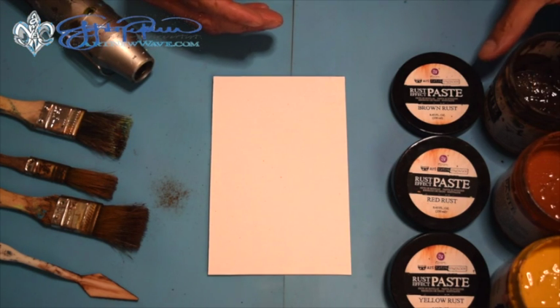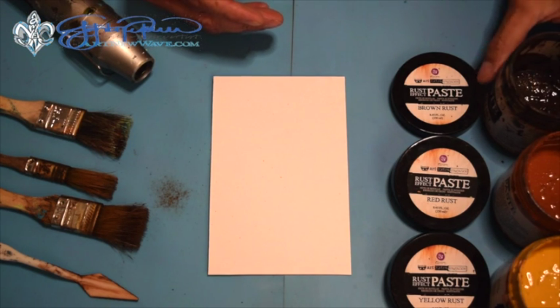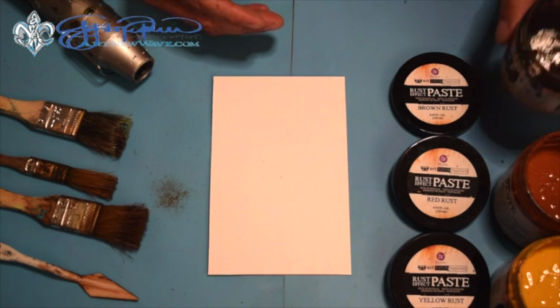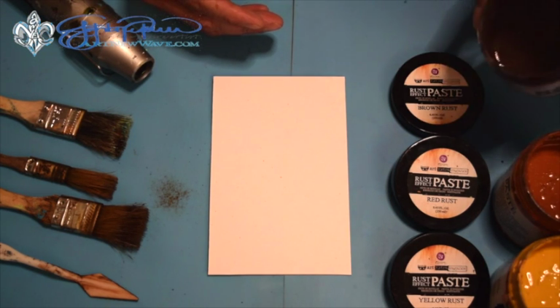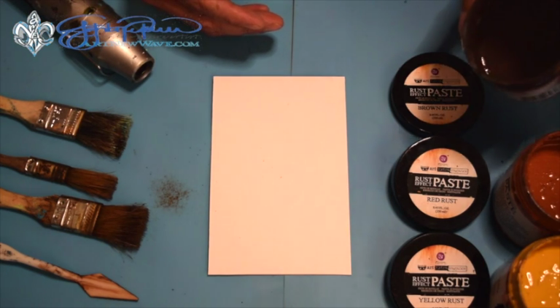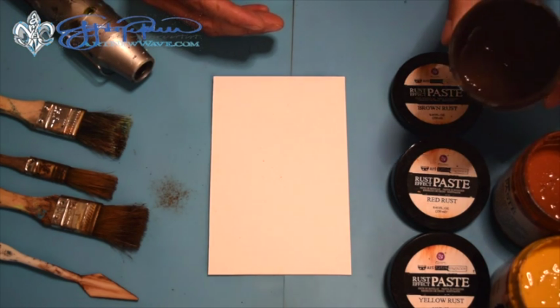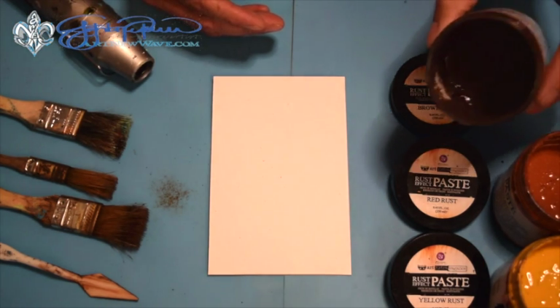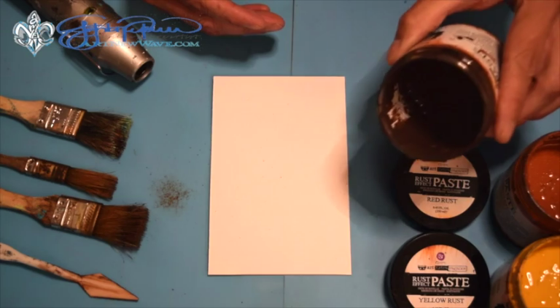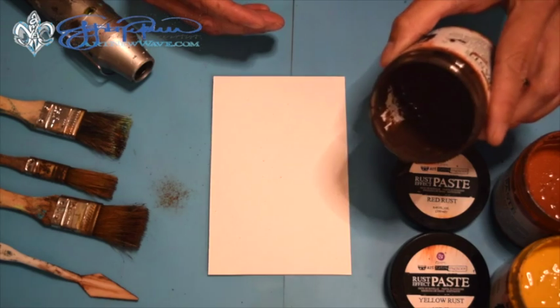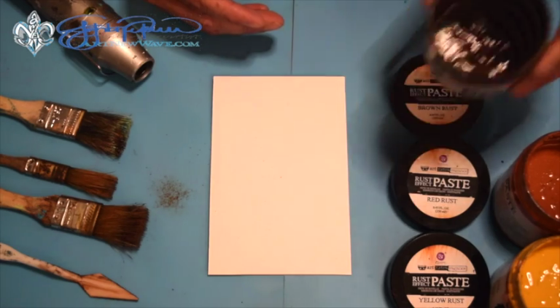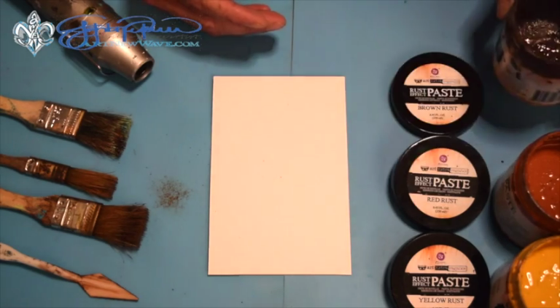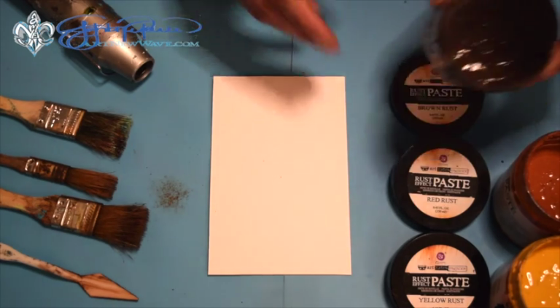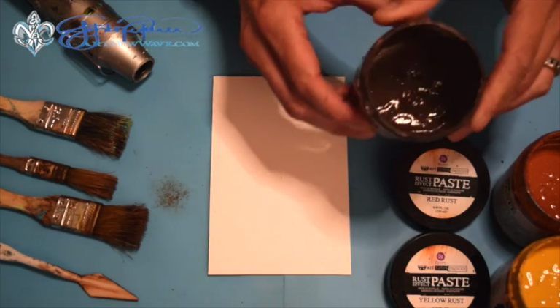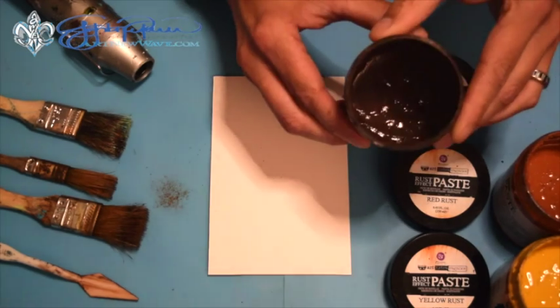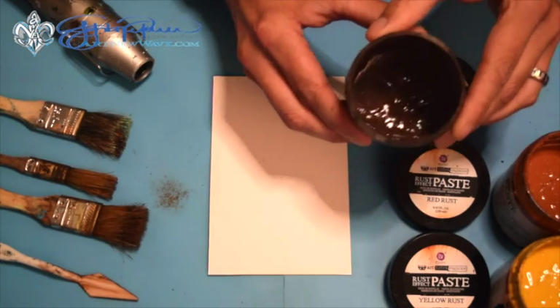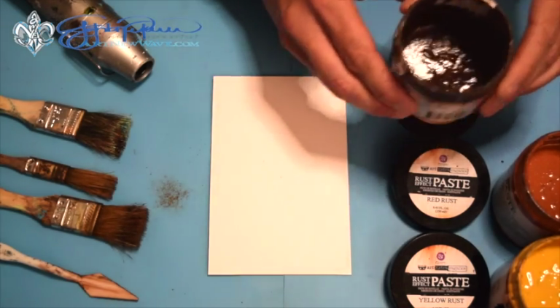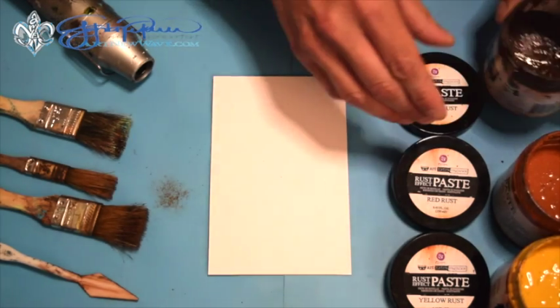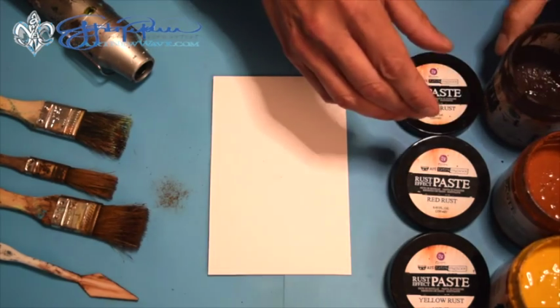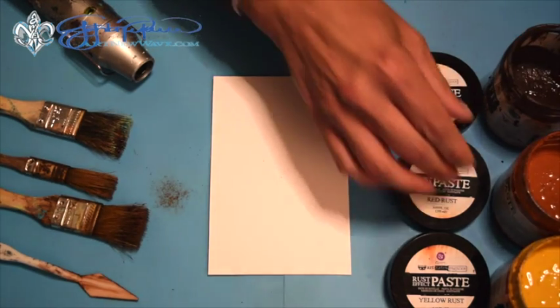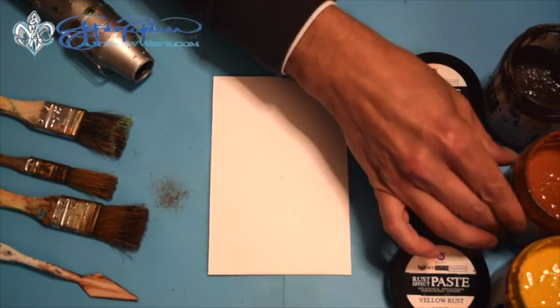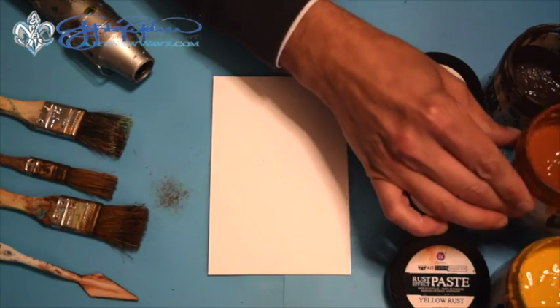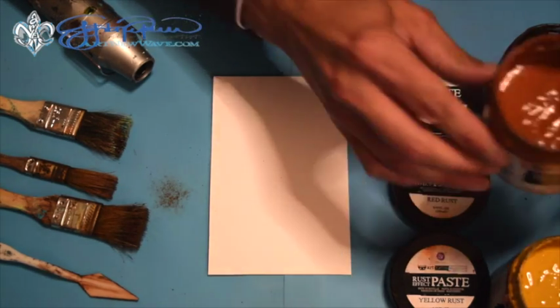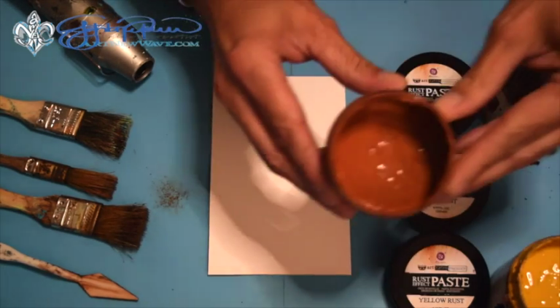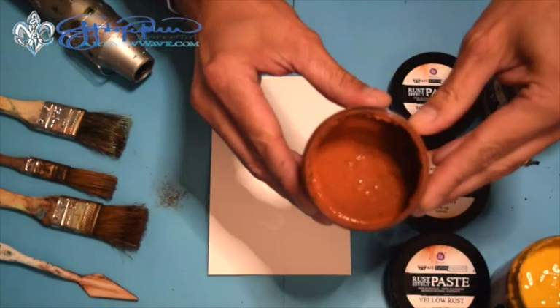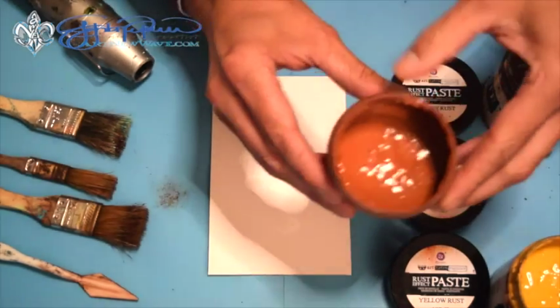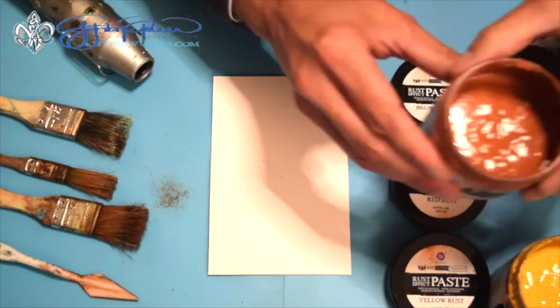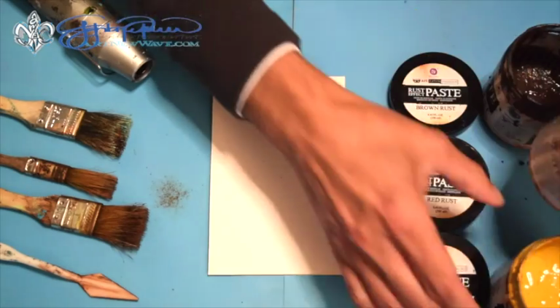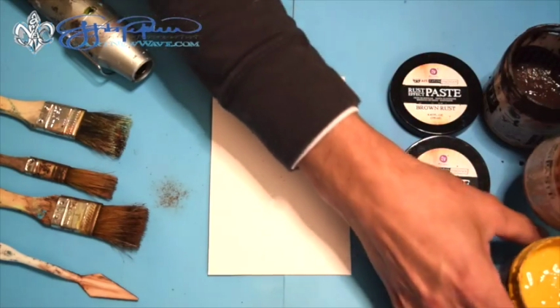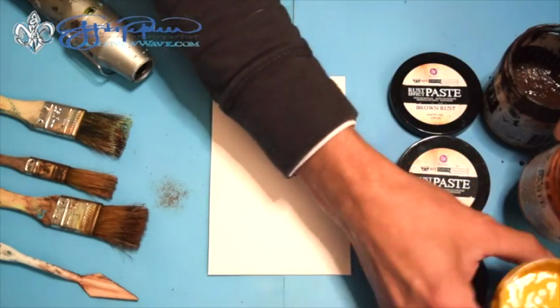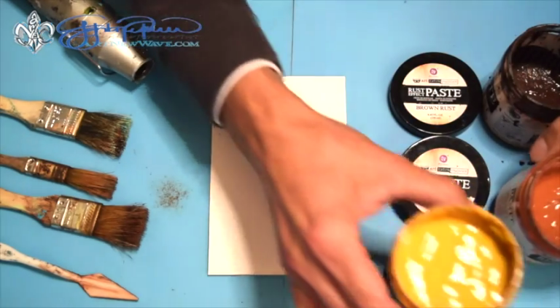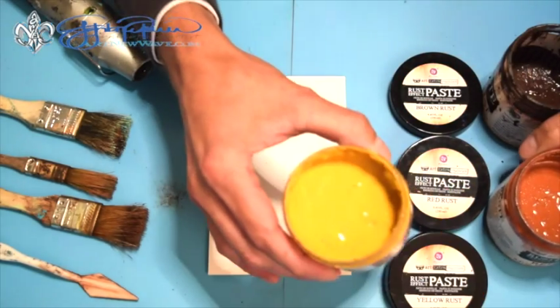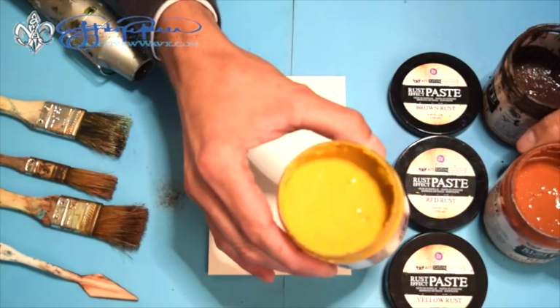They come in three colors. There's the brown, which you can tell is my favorite, the red rust, and finally the yellow.